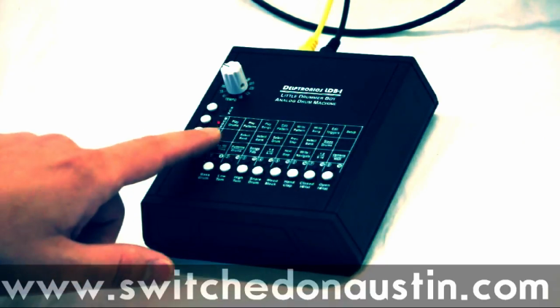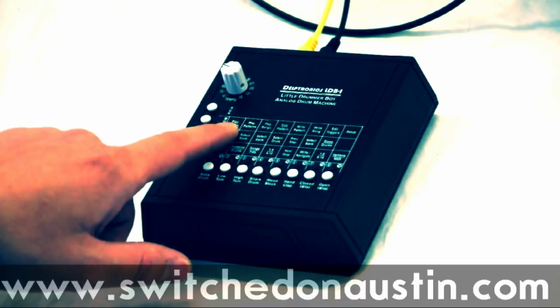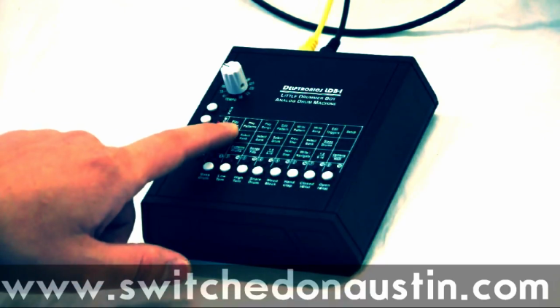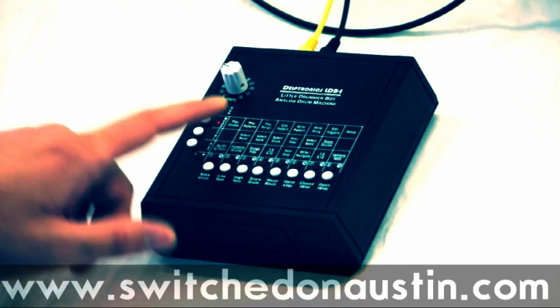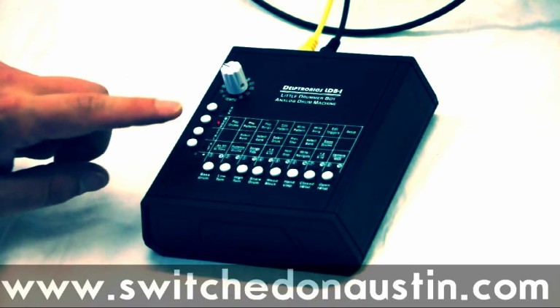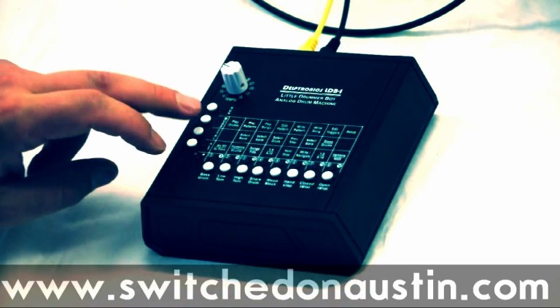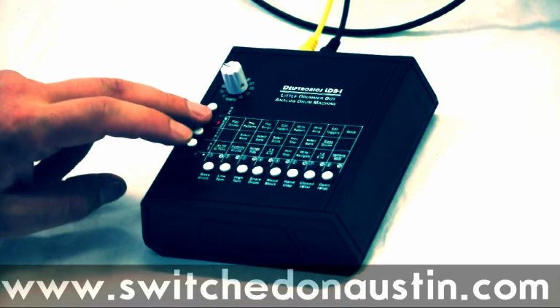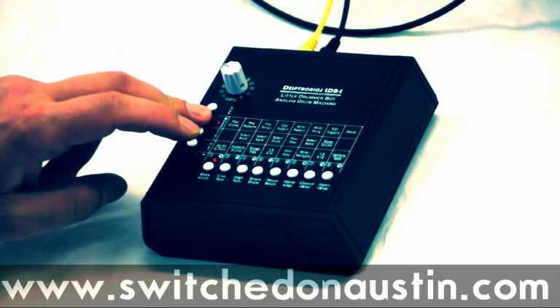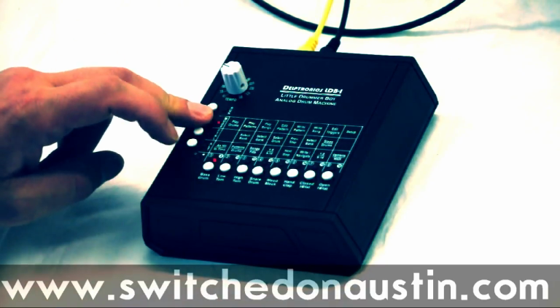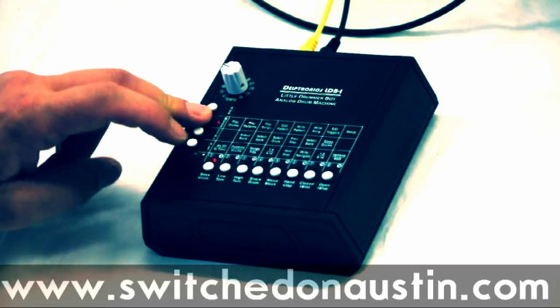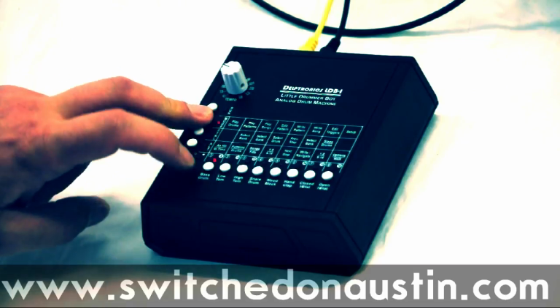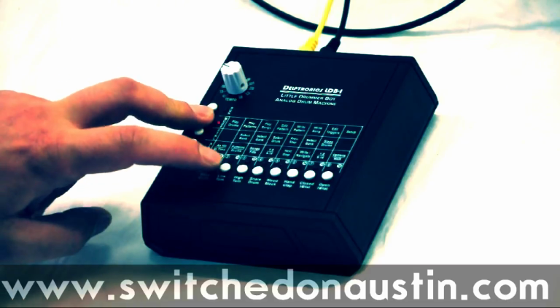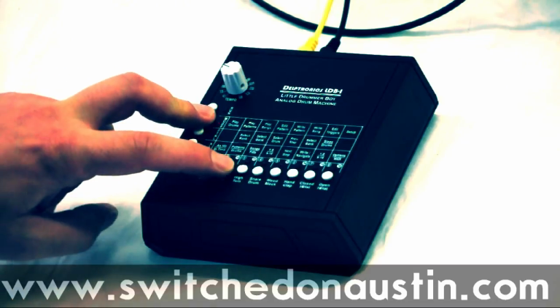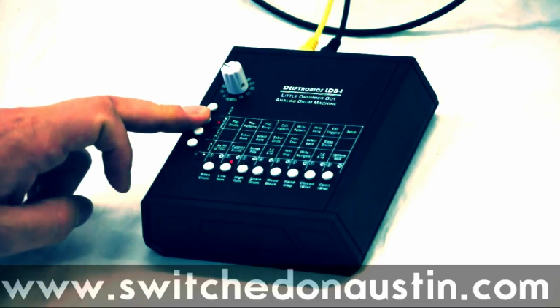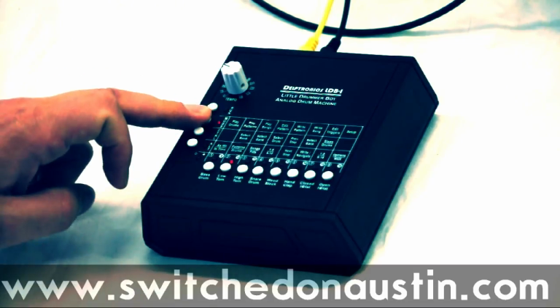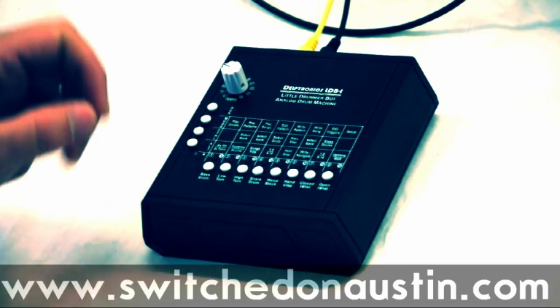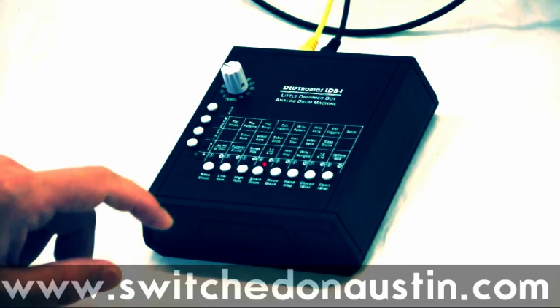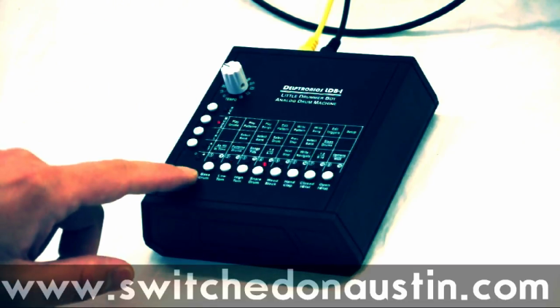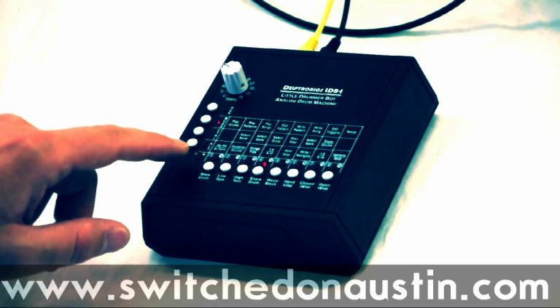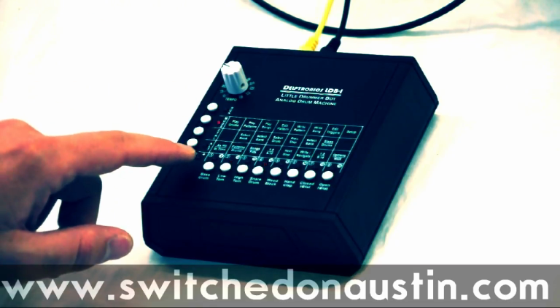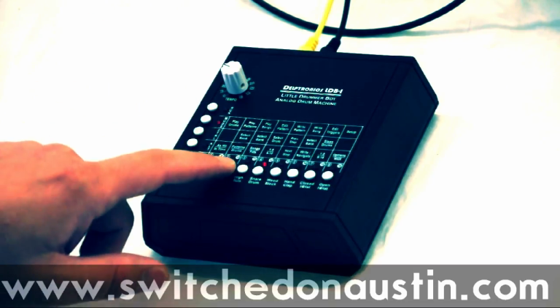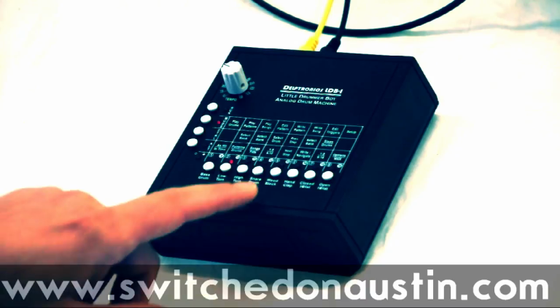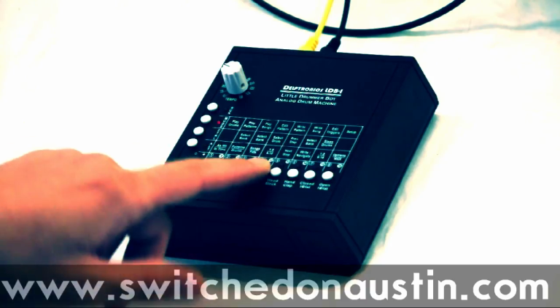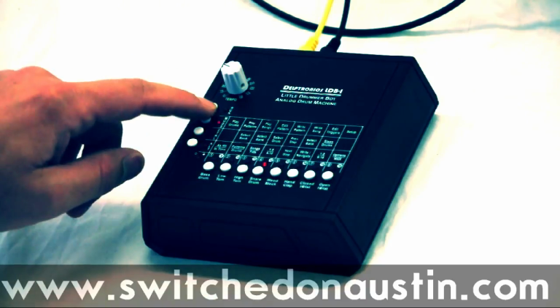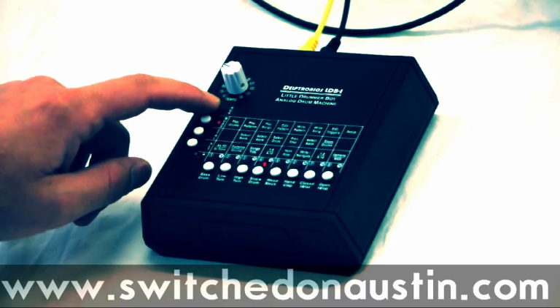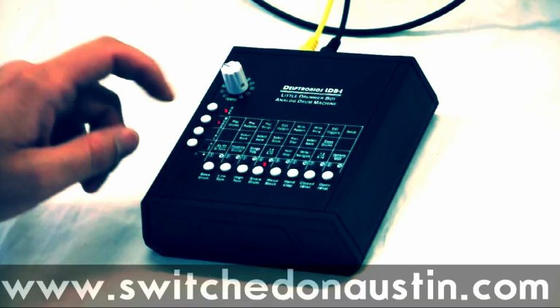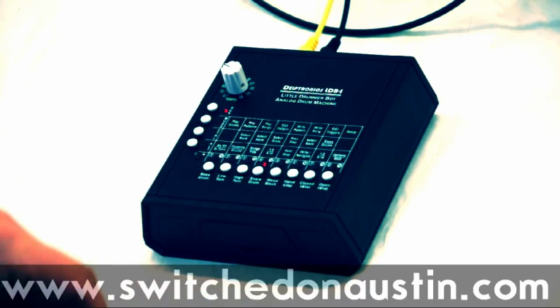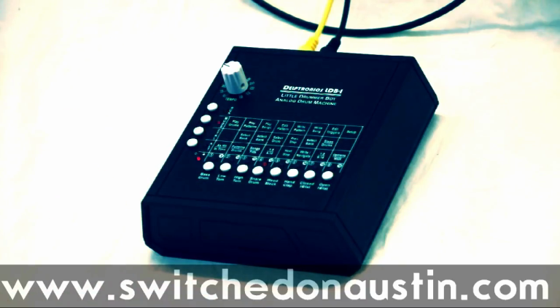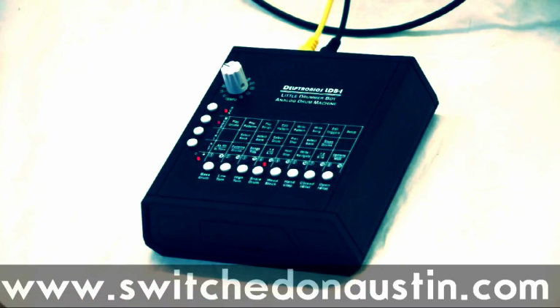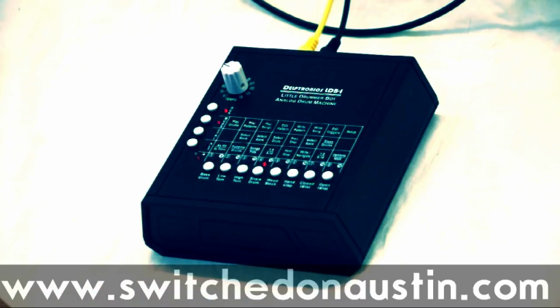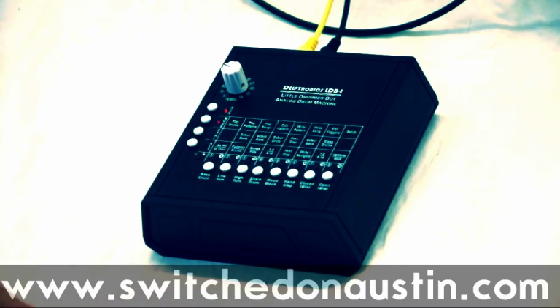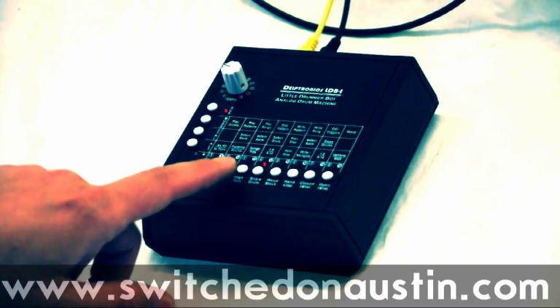This is the play drums mode. Just hold the mode button and hit button two, and now we're in the play patterns mode. Select a pattern, hit play. There you go.